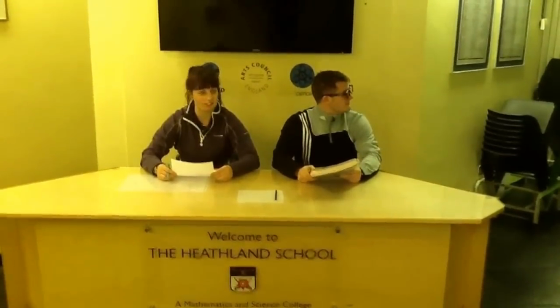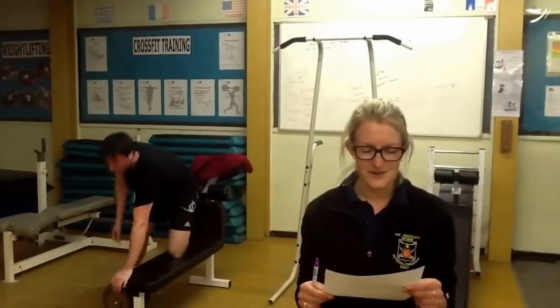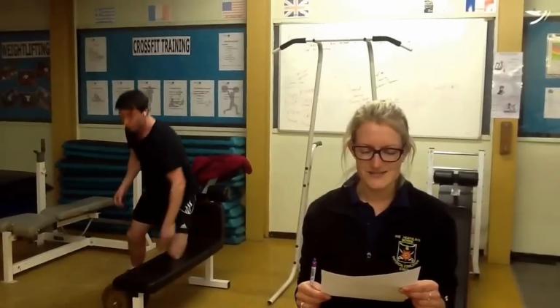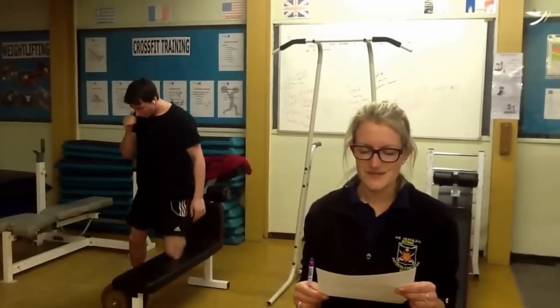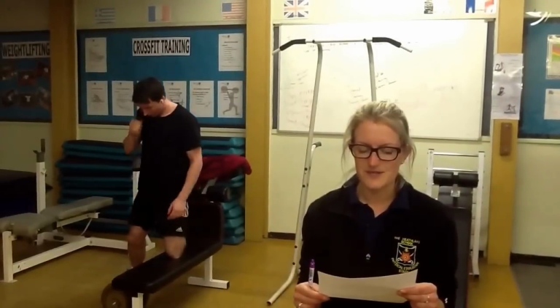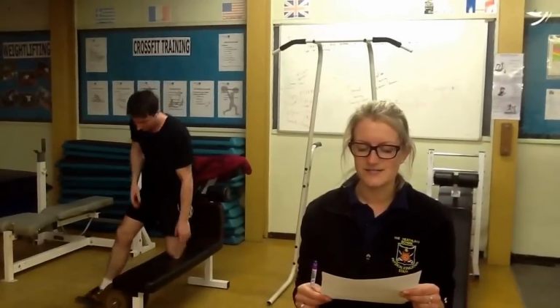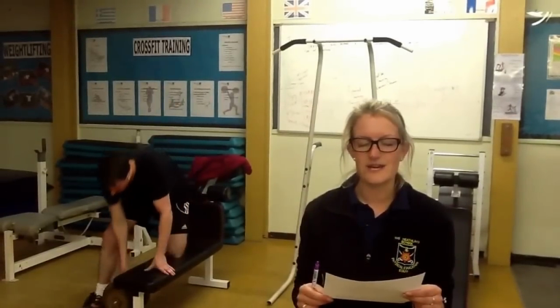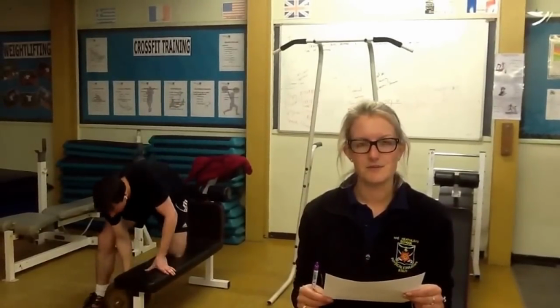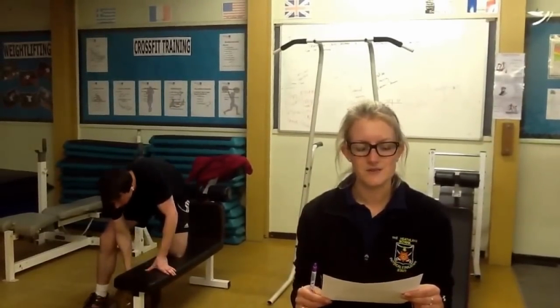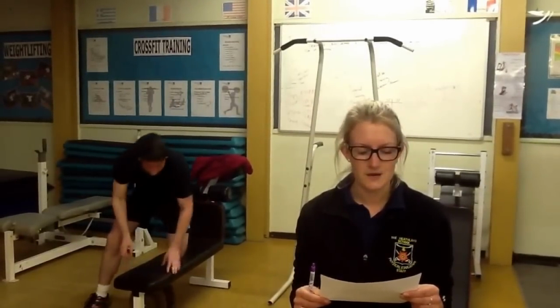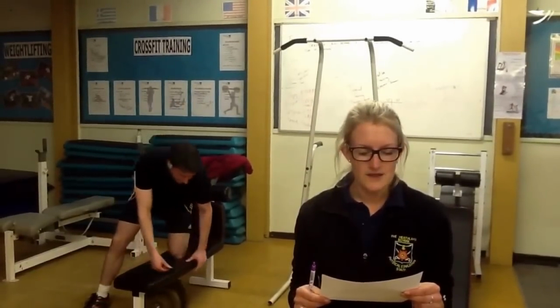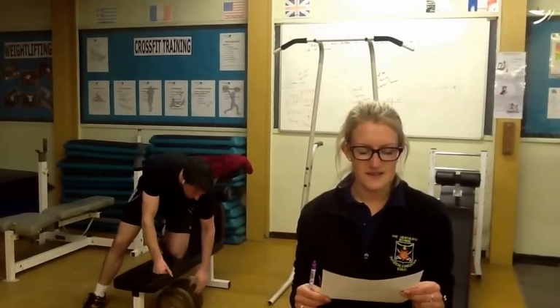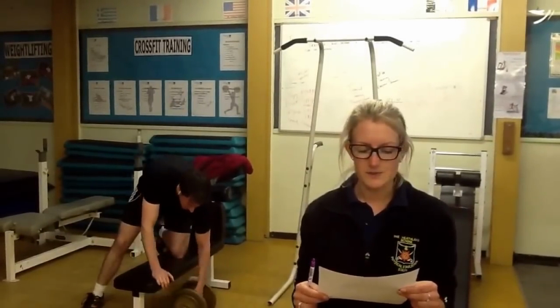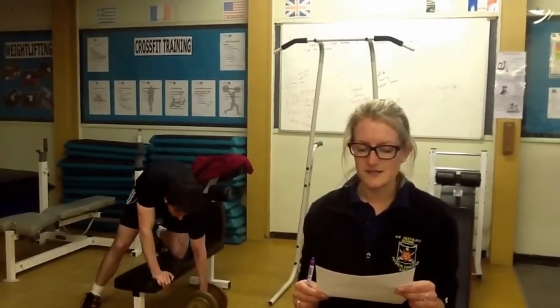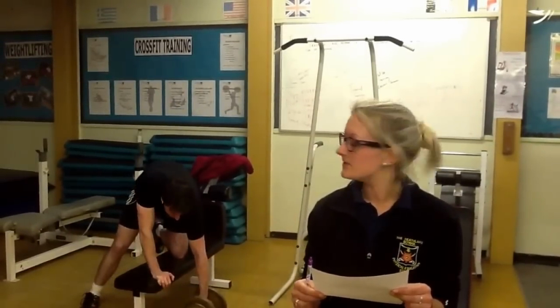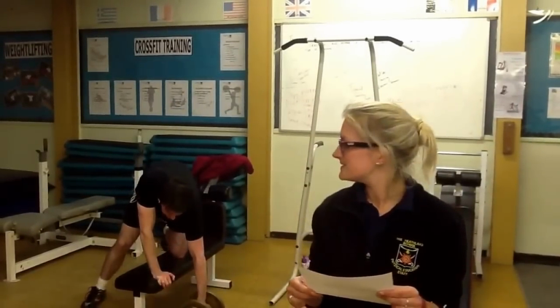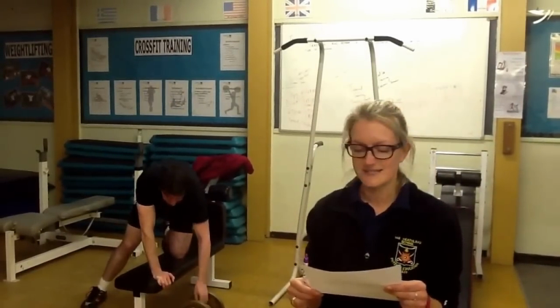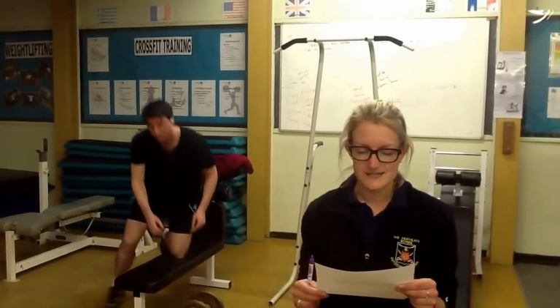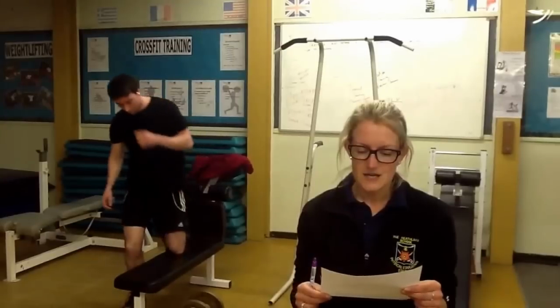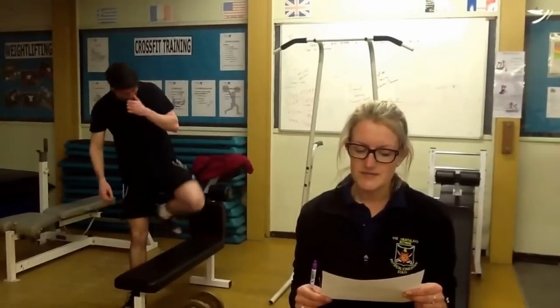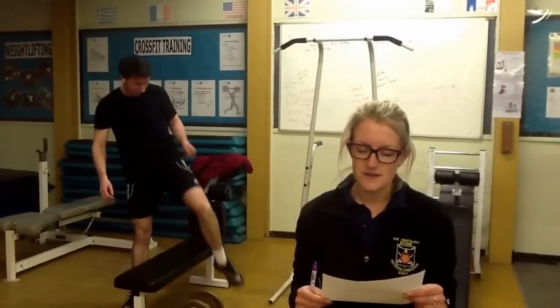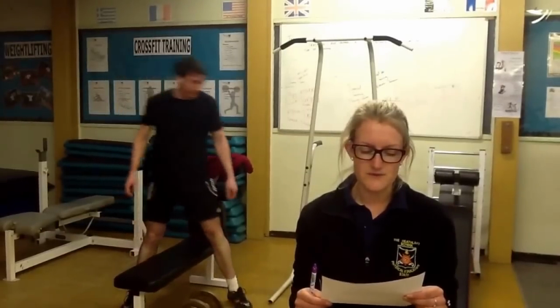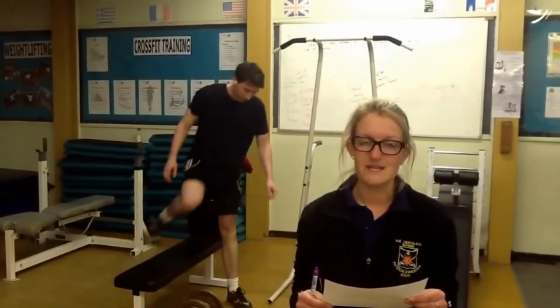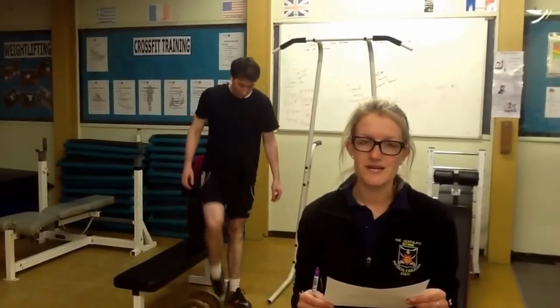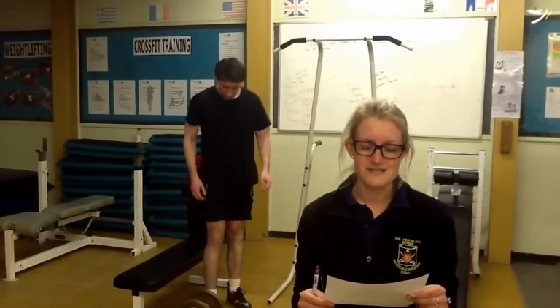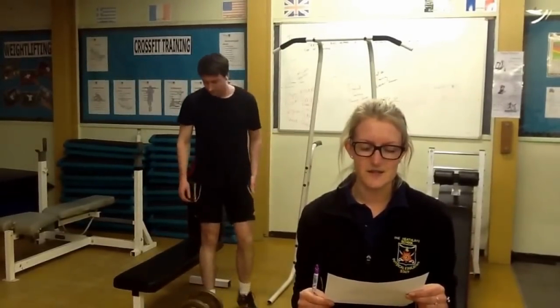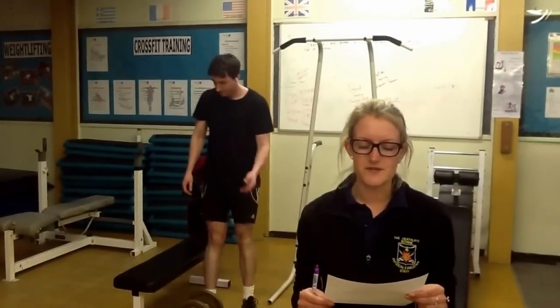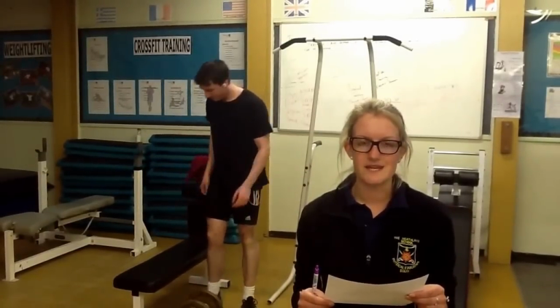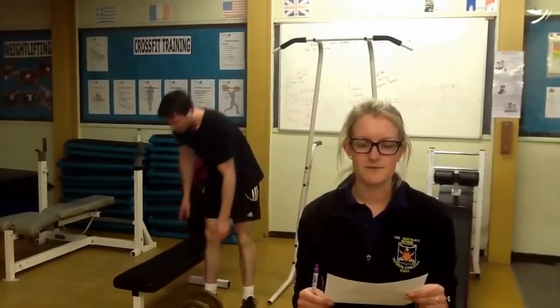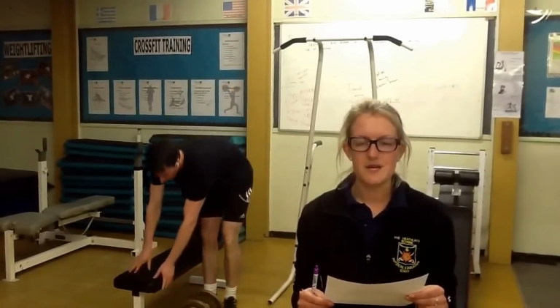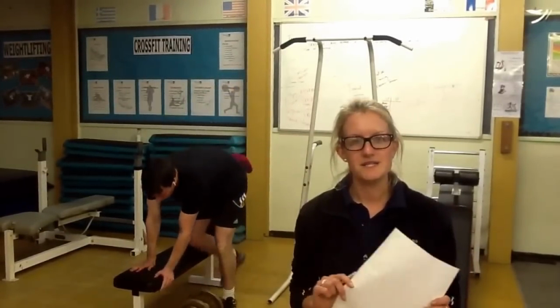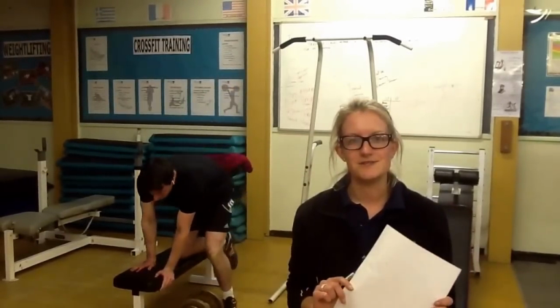Thank you. Here we can see weight training is a great anaerobic way to work out. This athlete will complete a certain number of reps and sets. Repetitions are the number of times they lift the weights, and sets are the number of times they complete the reps.